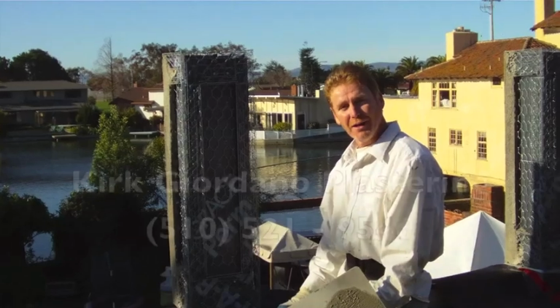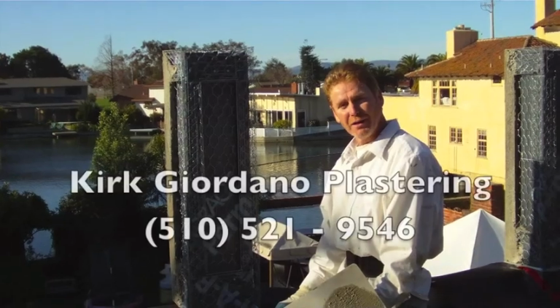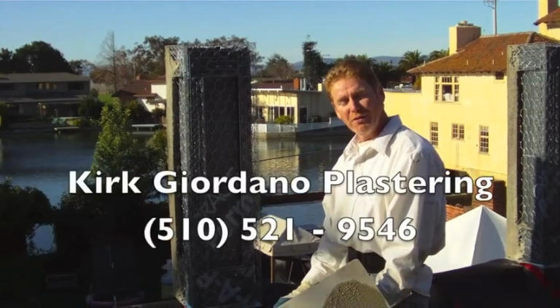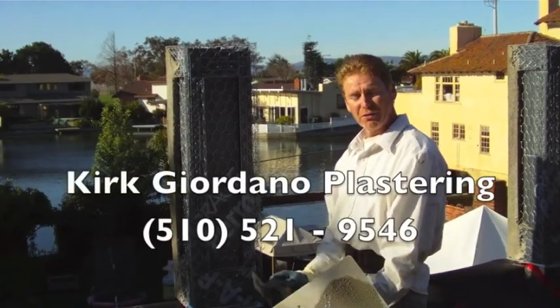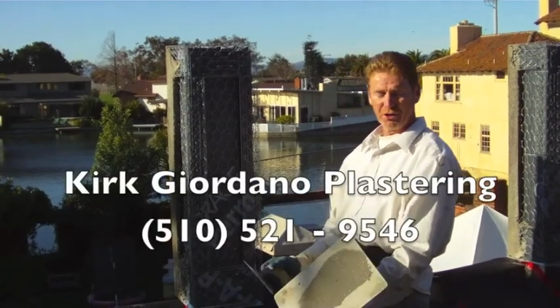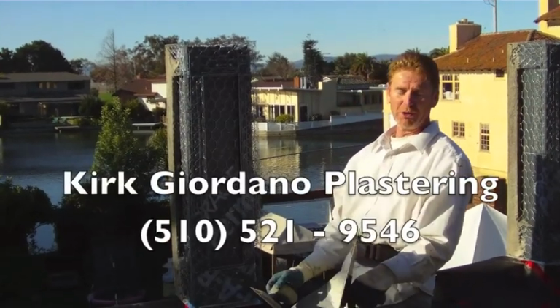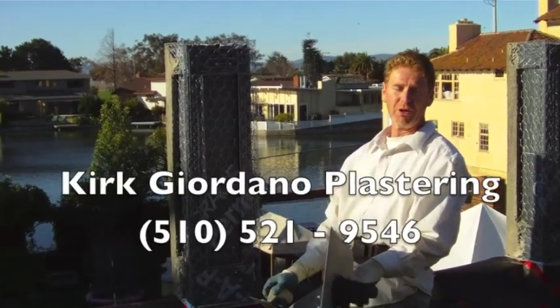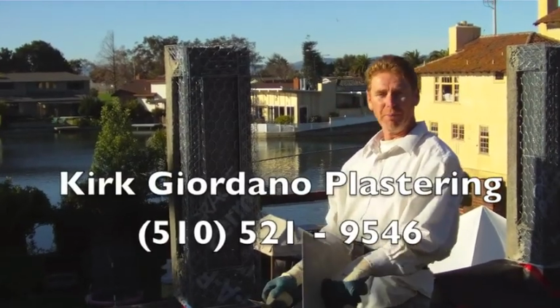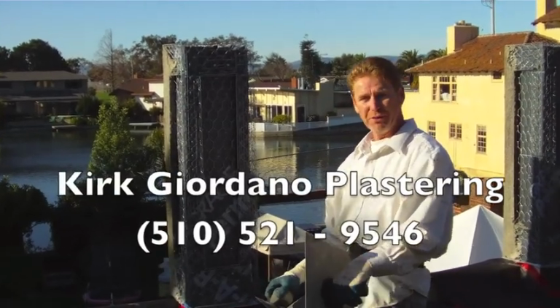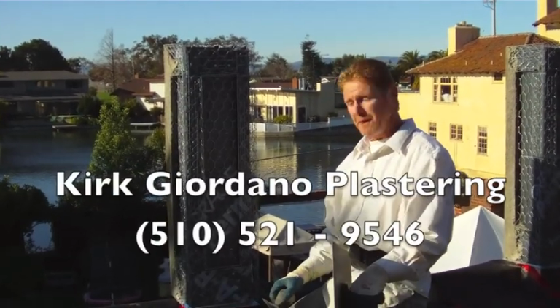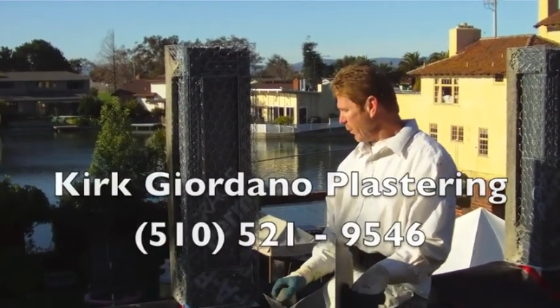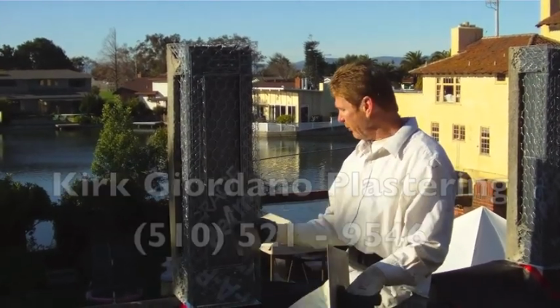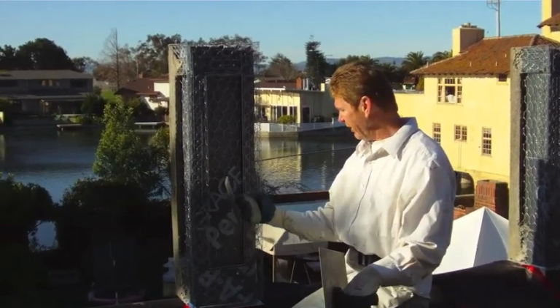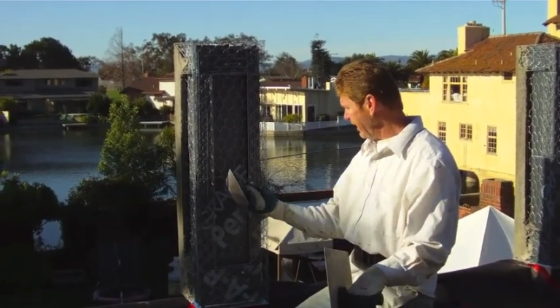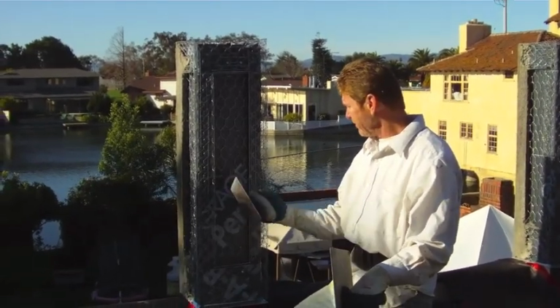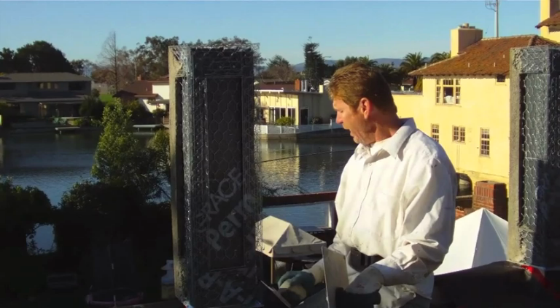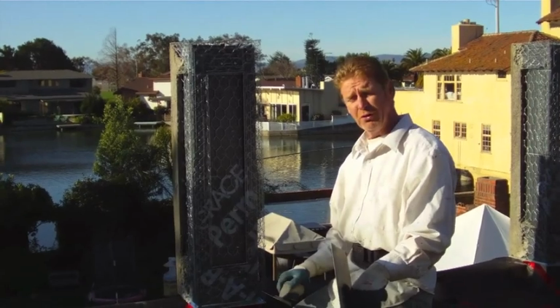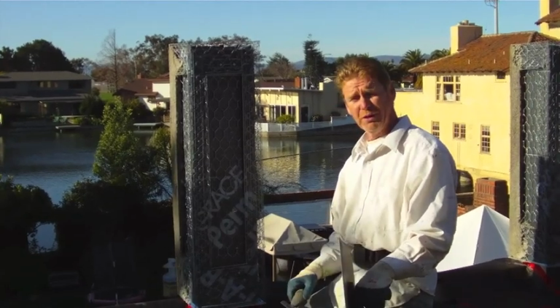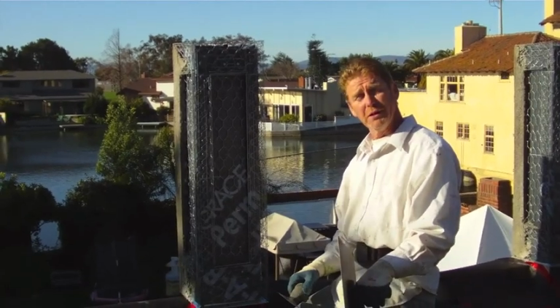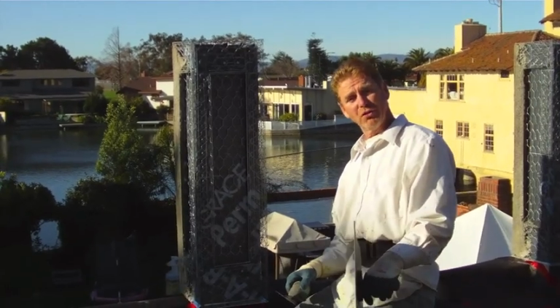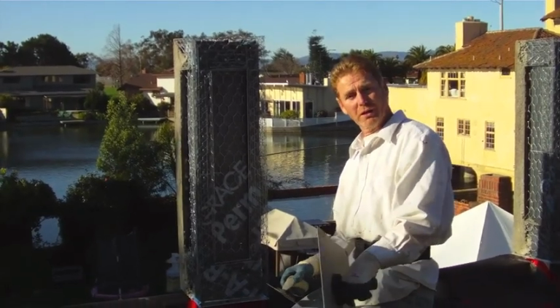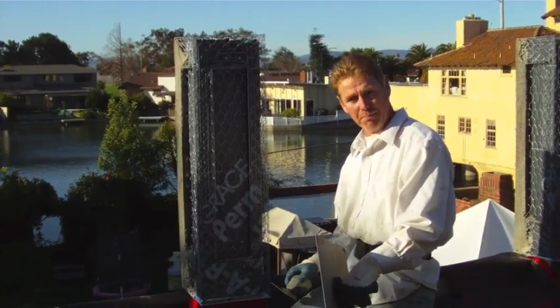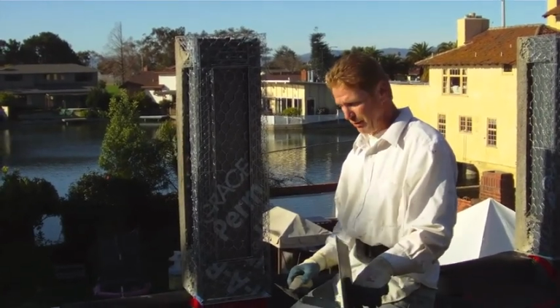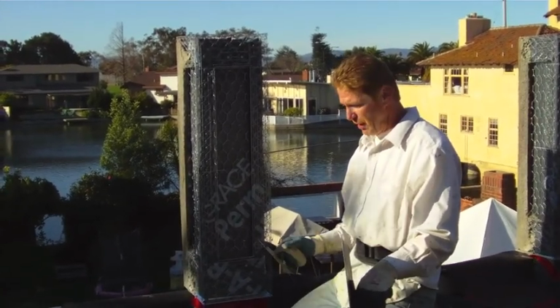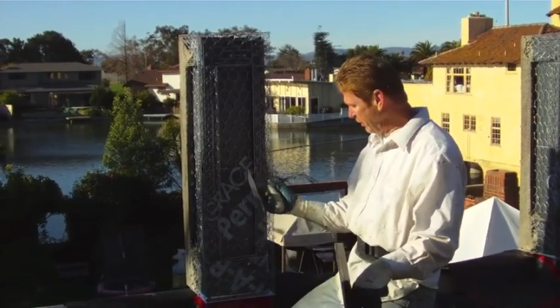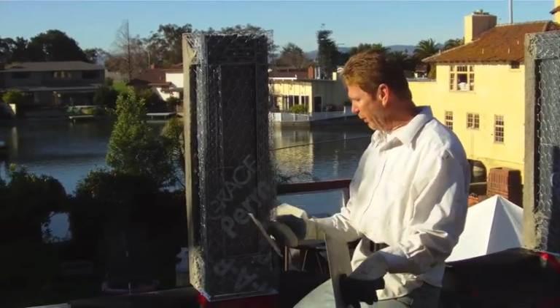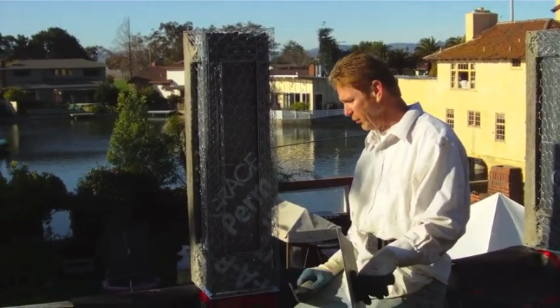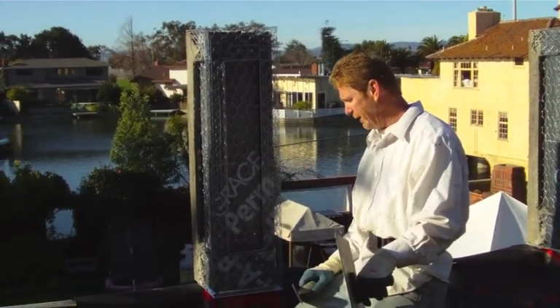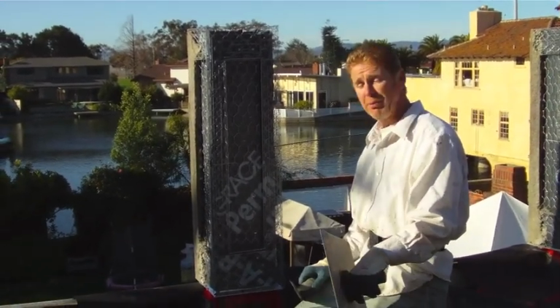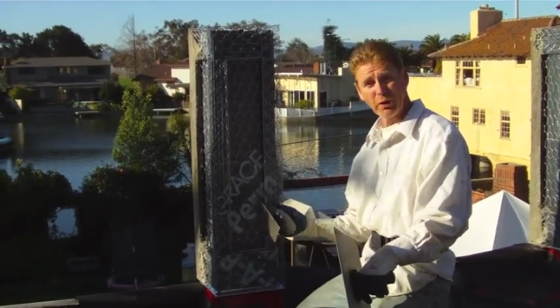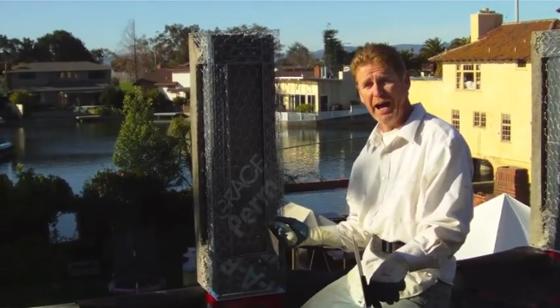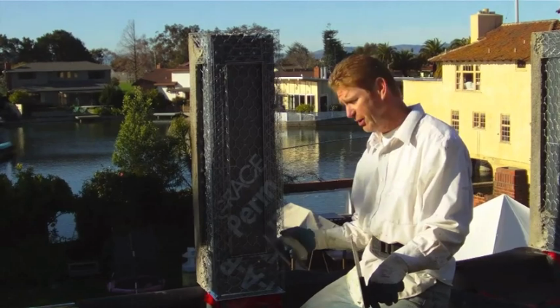Good morning folks, Kirk here with Kirk Giordano Plastering. I'm going to show you guys today how we do some of these intricate cut-up pillars. I'm going to do both coats right now, plus we're going to dash this.